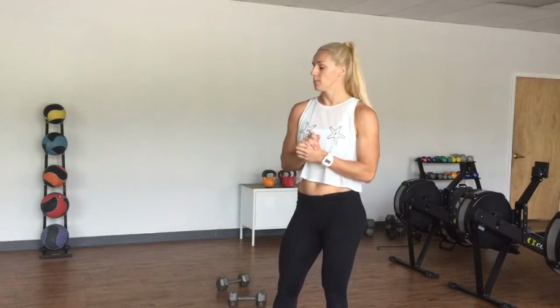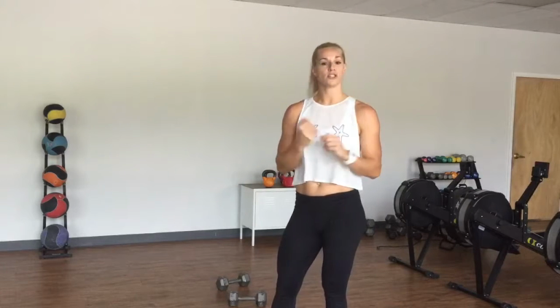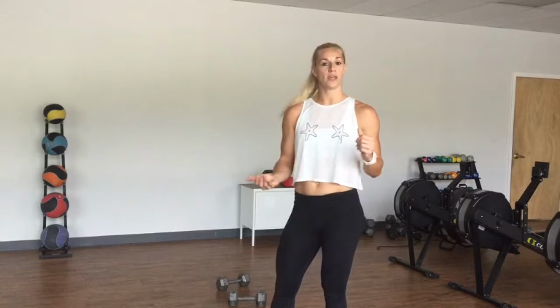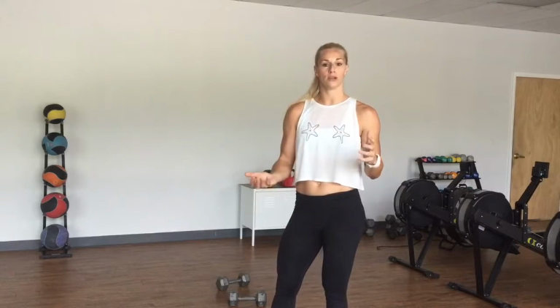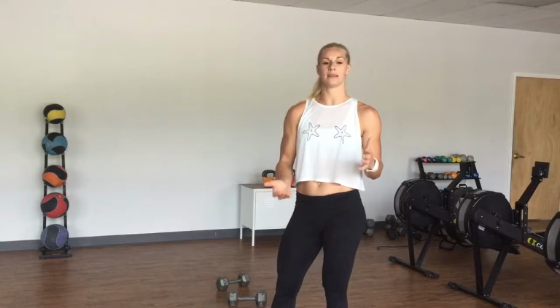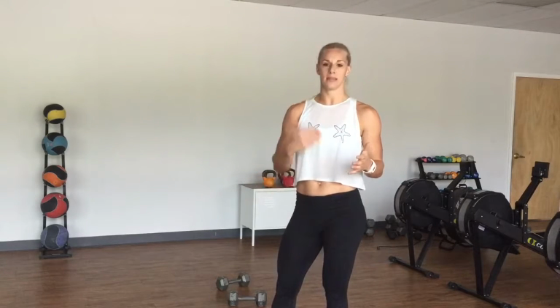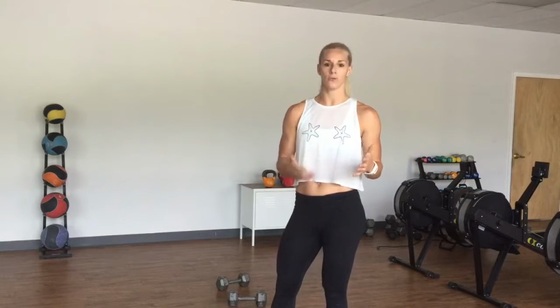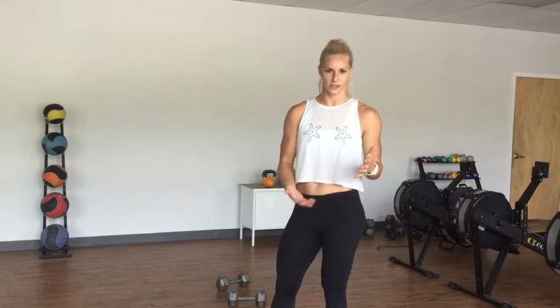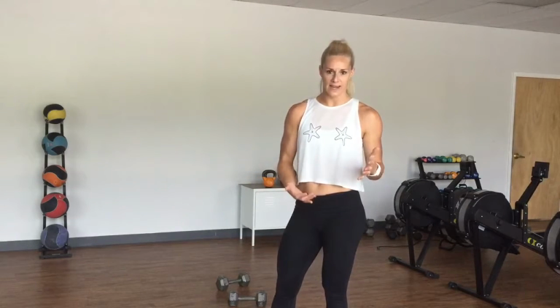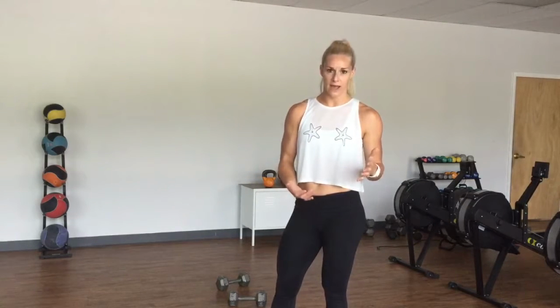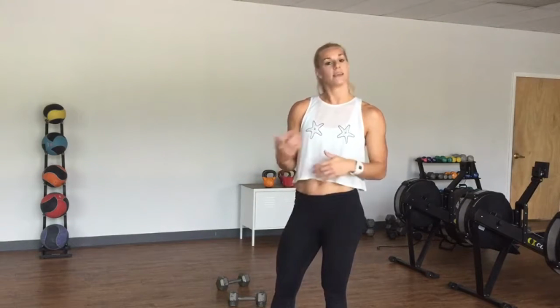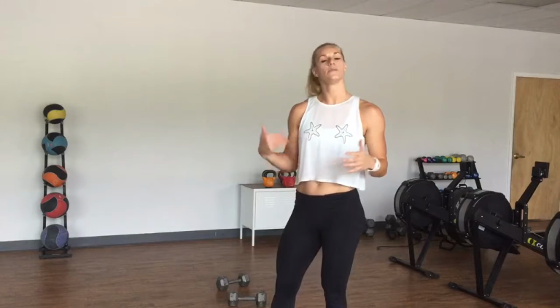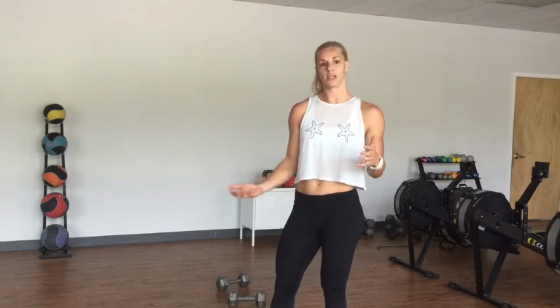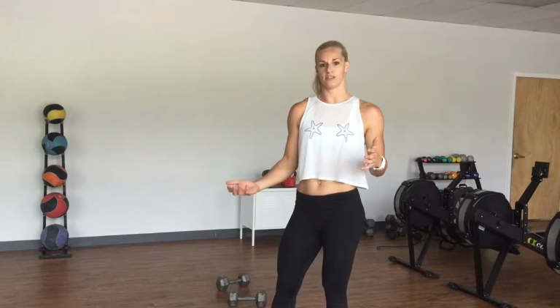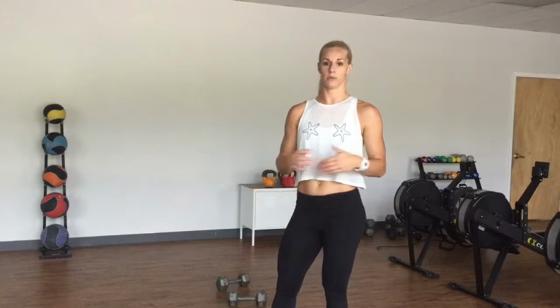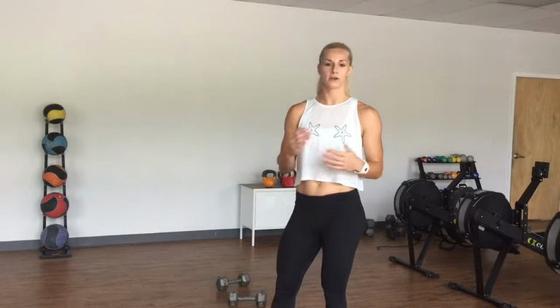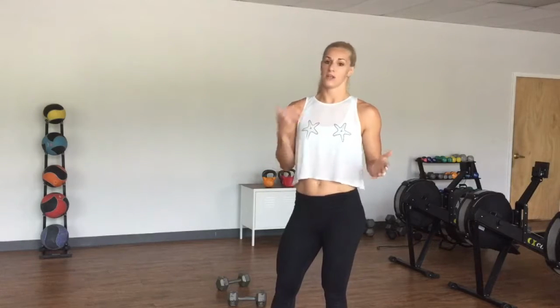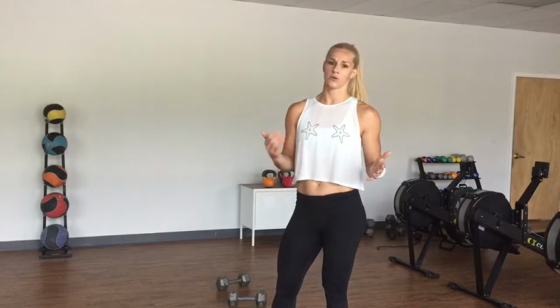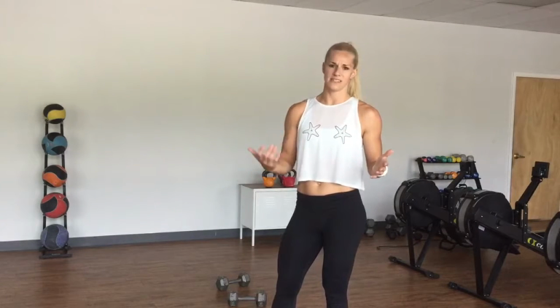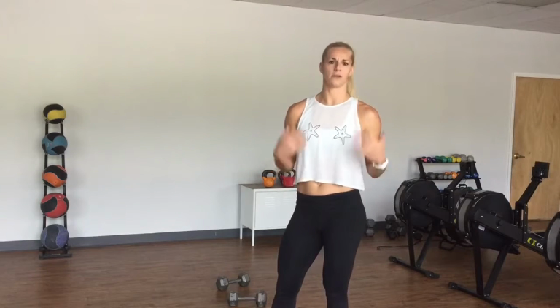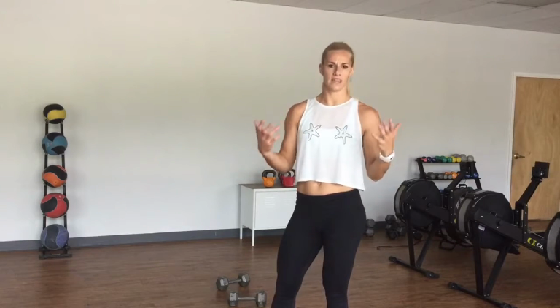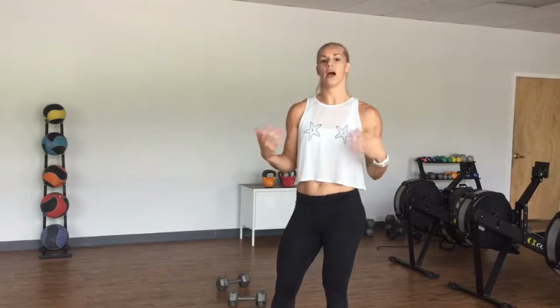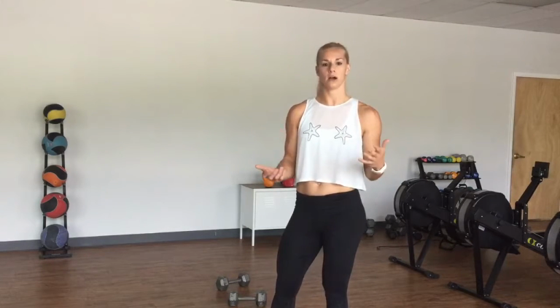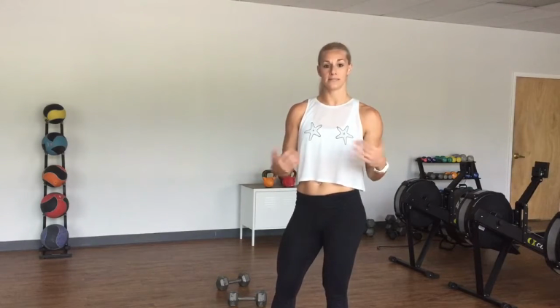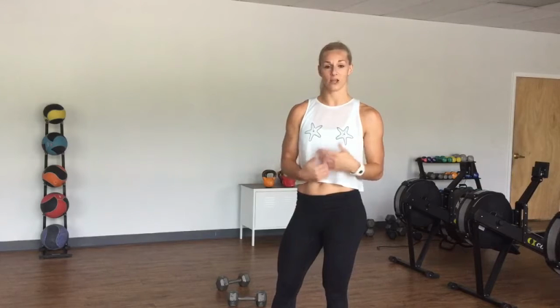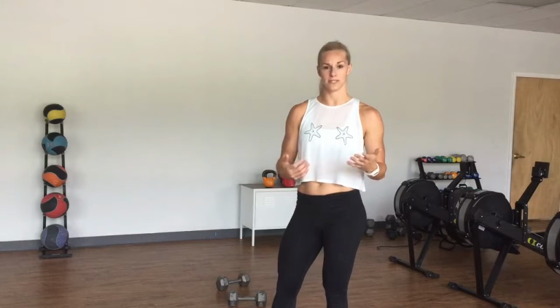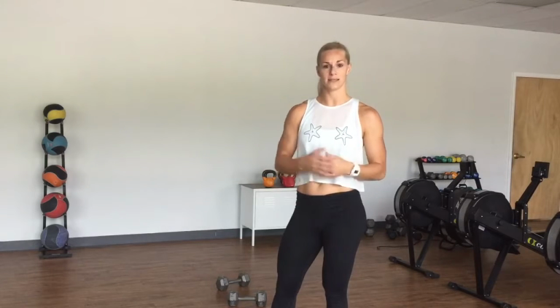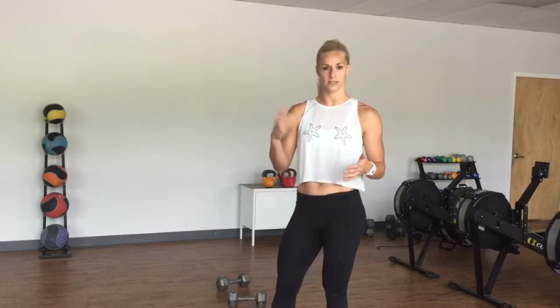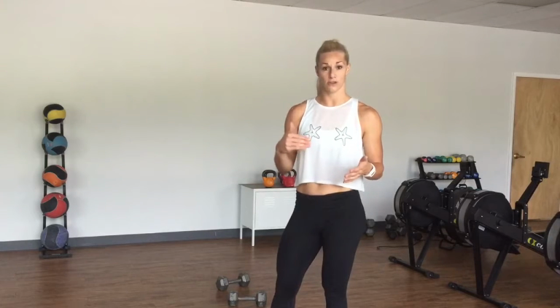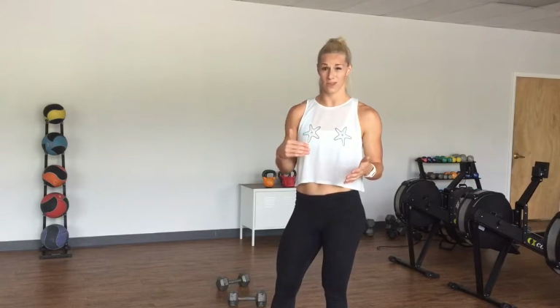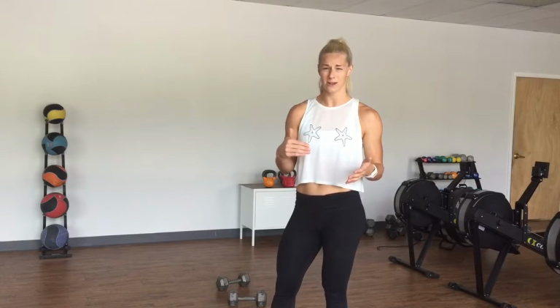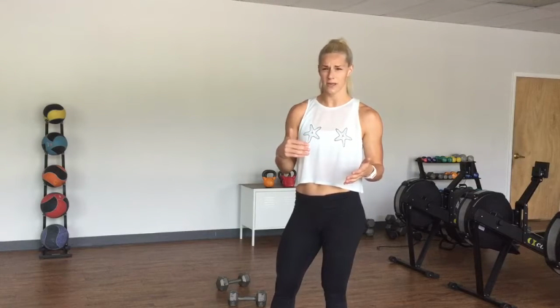See how you feel. You want to choose a weight where you can complete all the repetitions back to back. It will eventually get challenging, but within the first two or three sets, if you're failing or having a hard time staying in good positions, I suggest shaking that weight down a little bit.